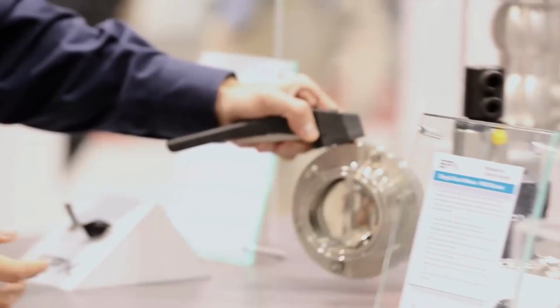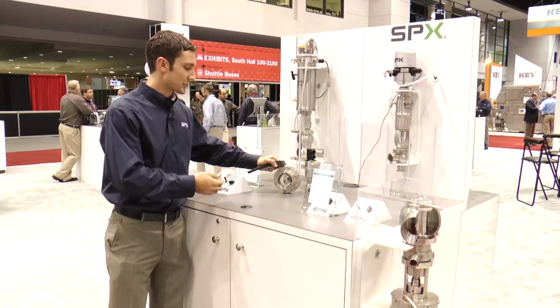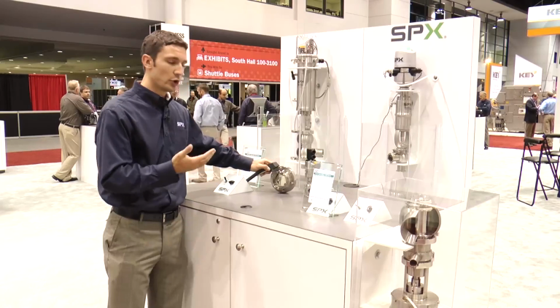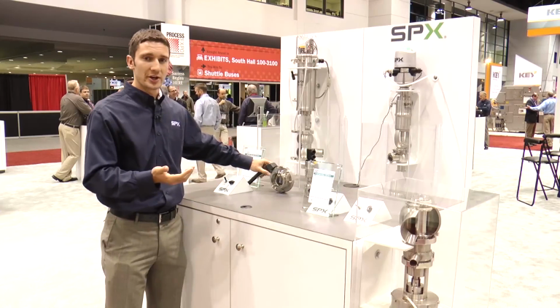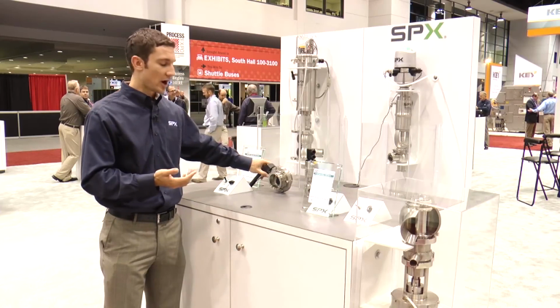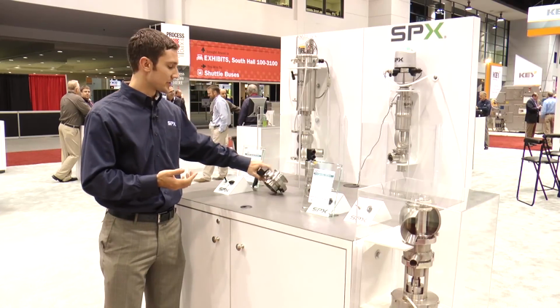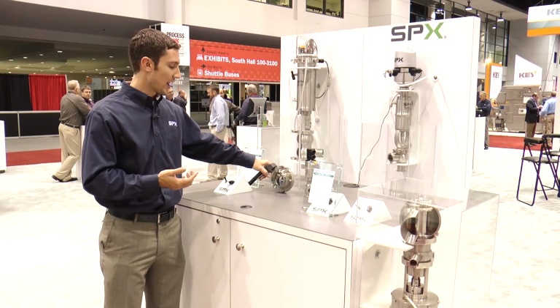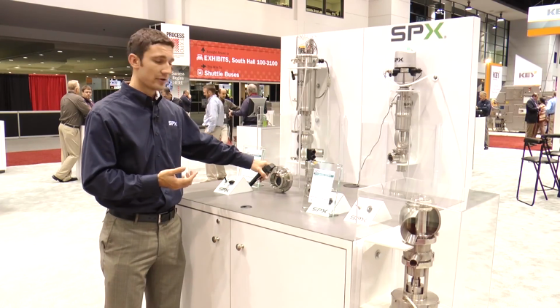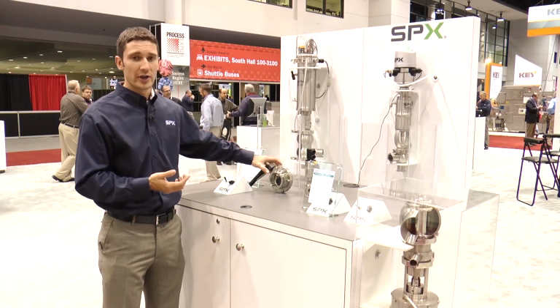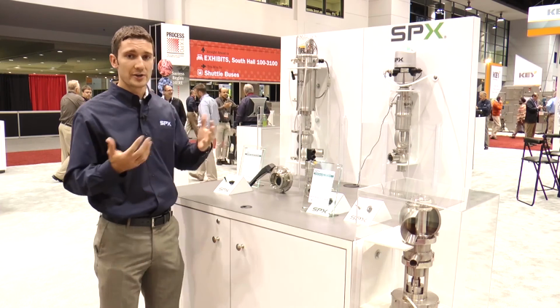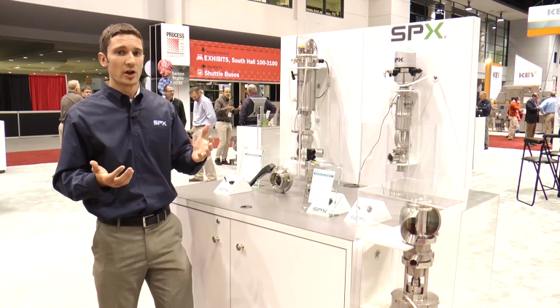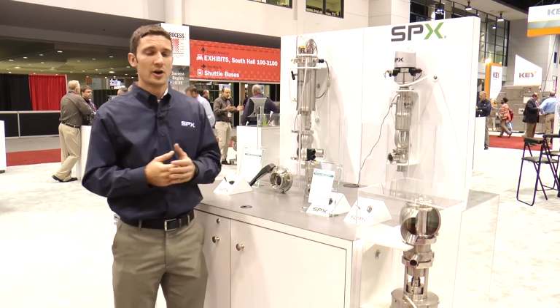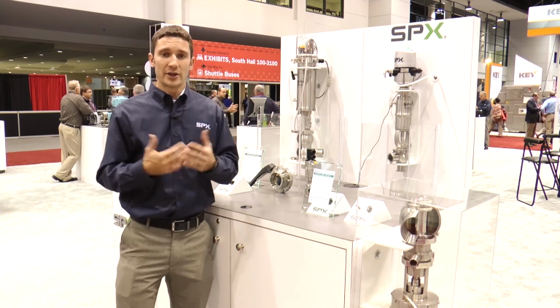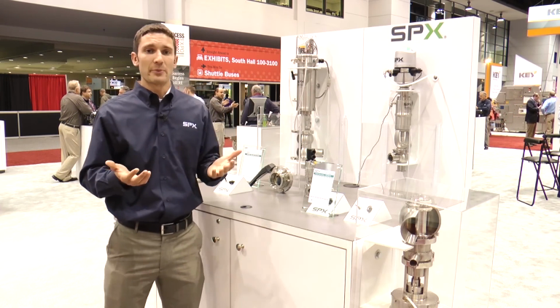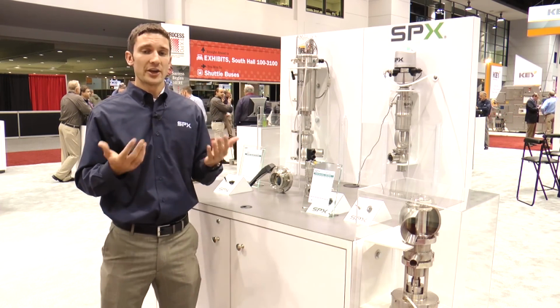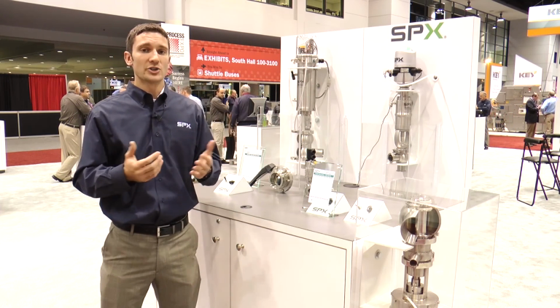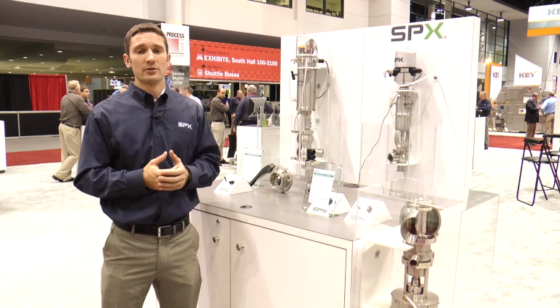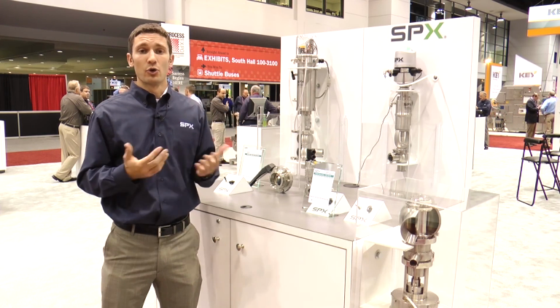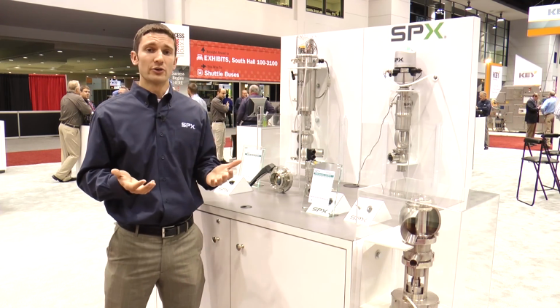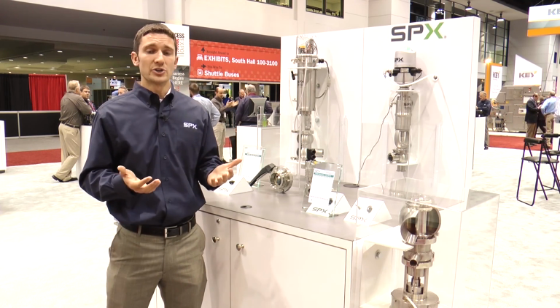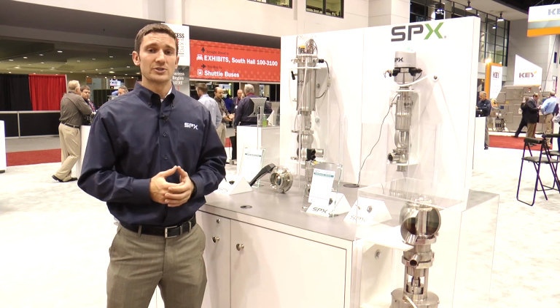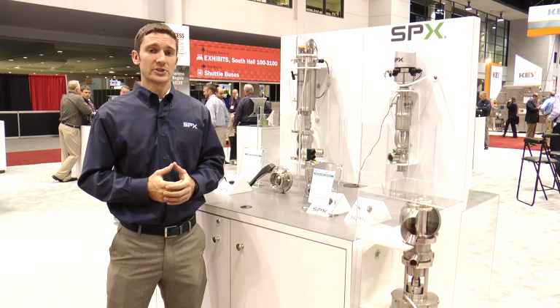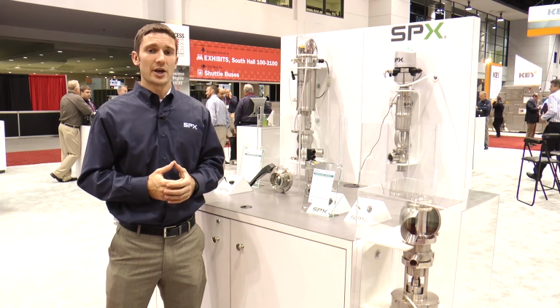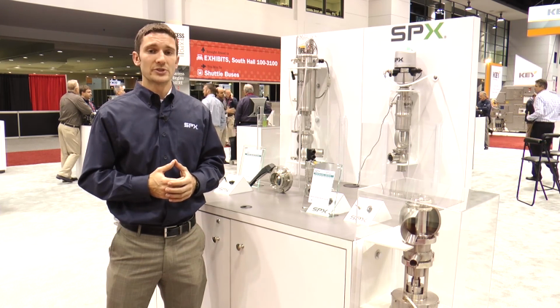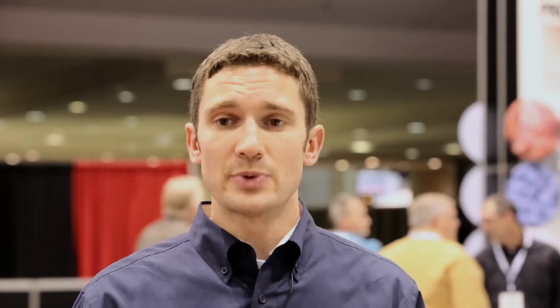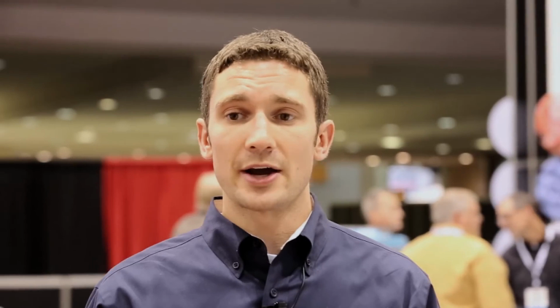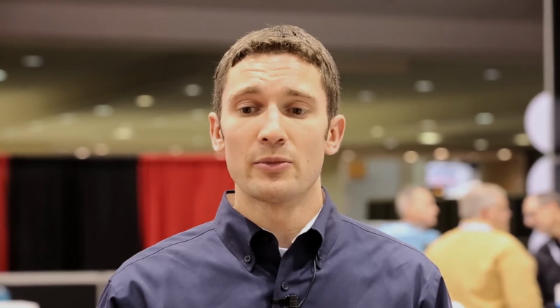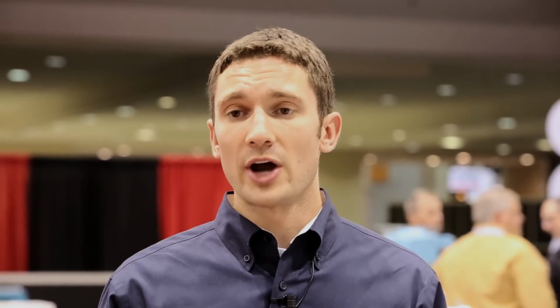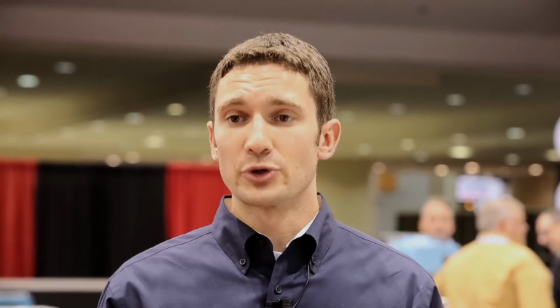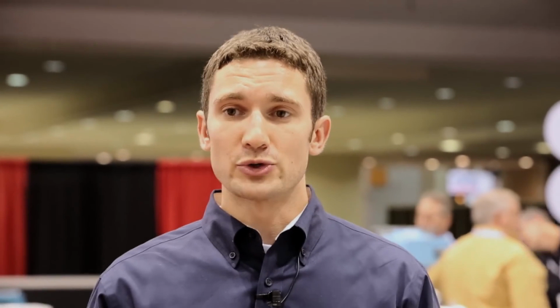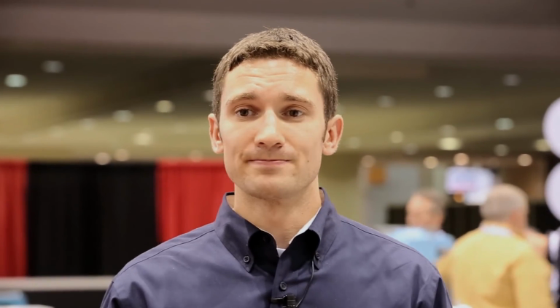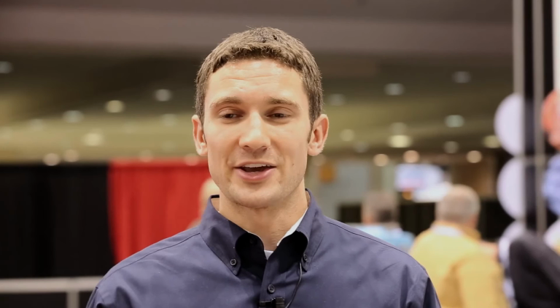These are some of the new and exciting valve products that we have under the SPX umbrella. Thank you for stopping by and for watching. For additional information, please visit us at our website spx.com or contact your local distributor. Thank you.